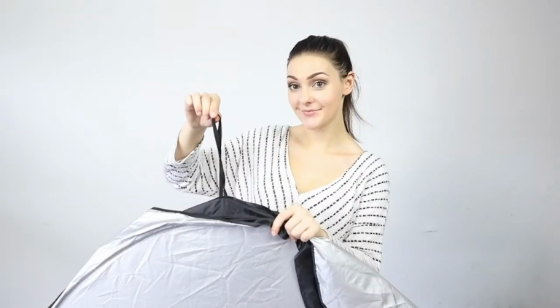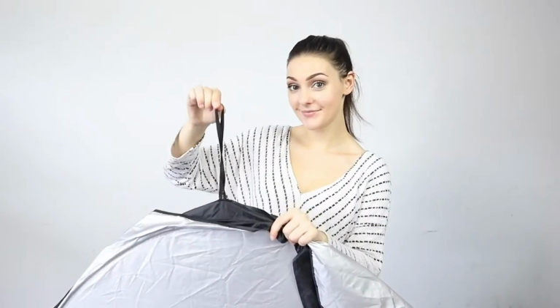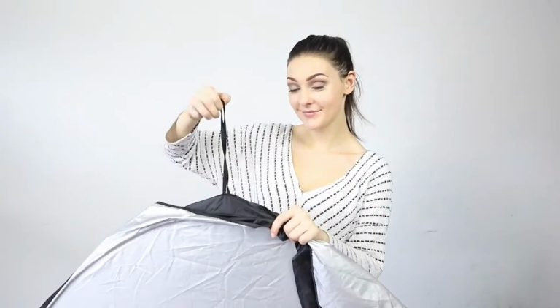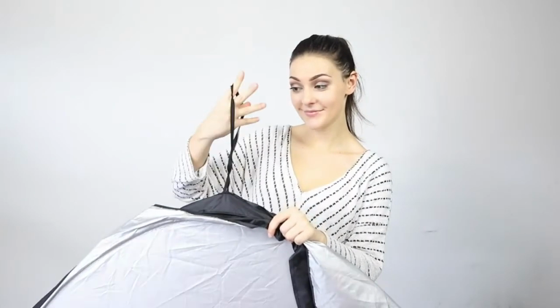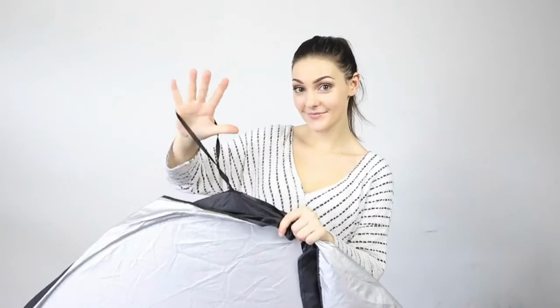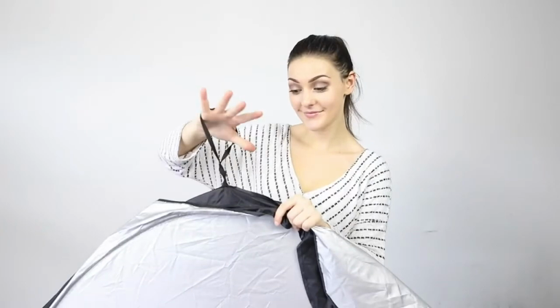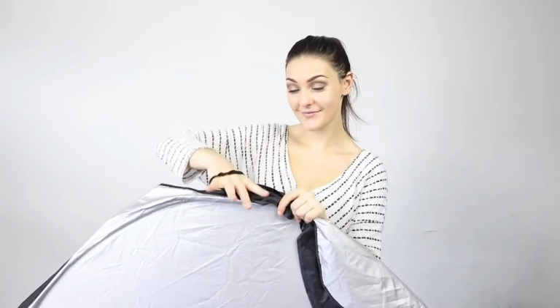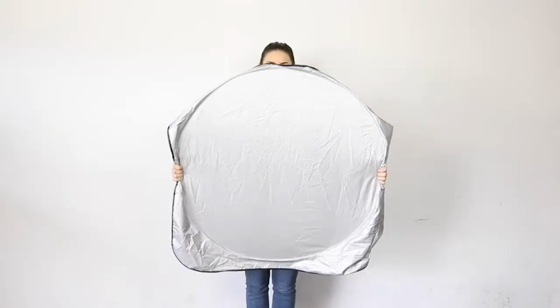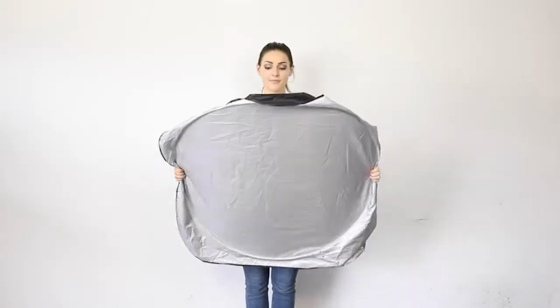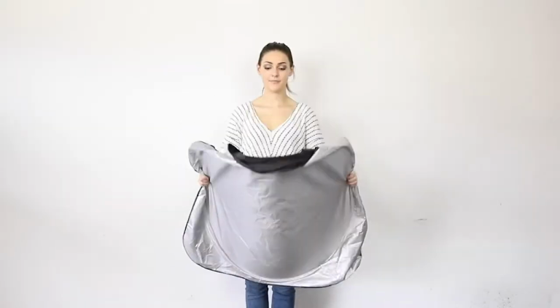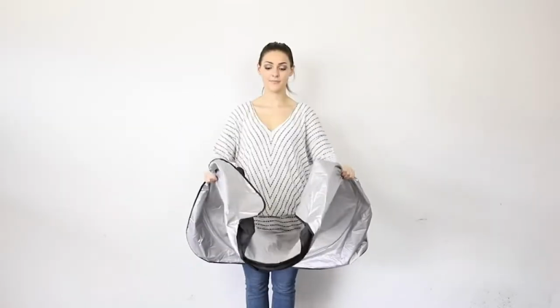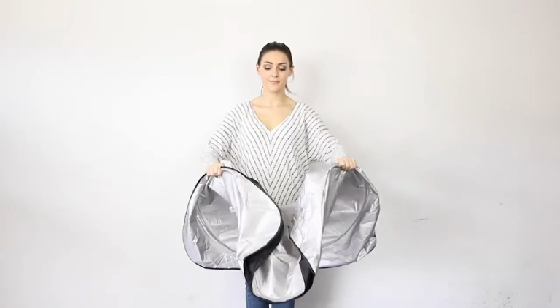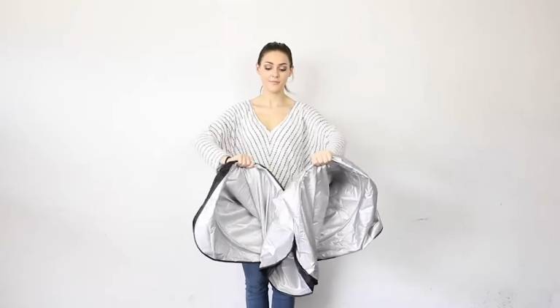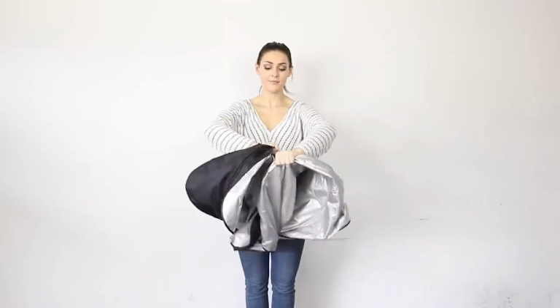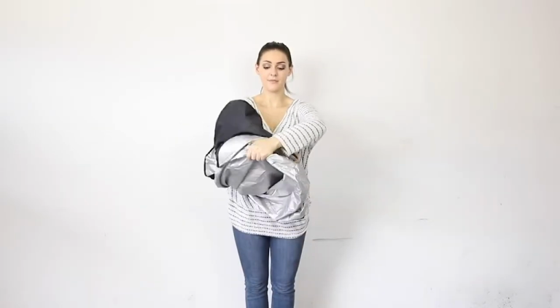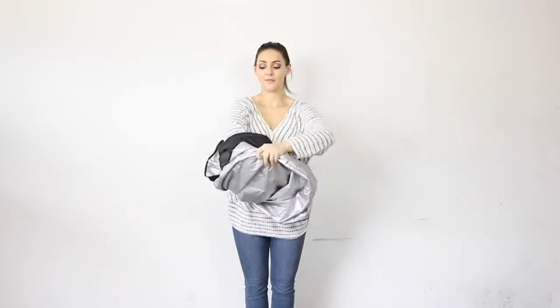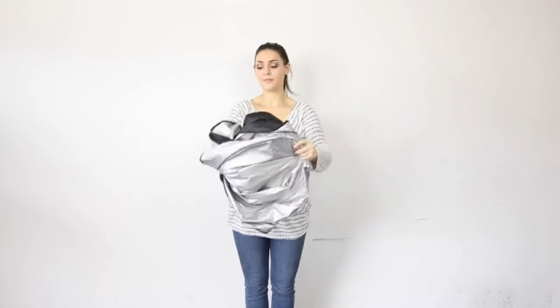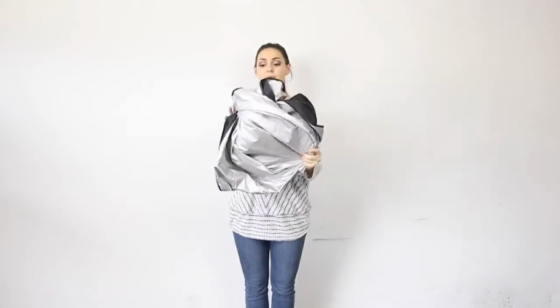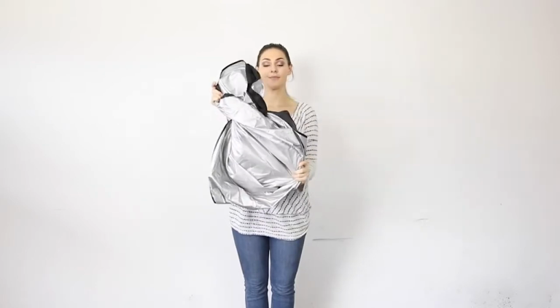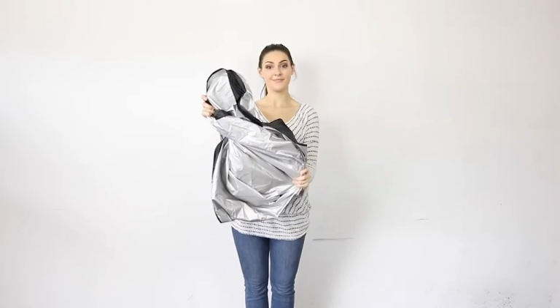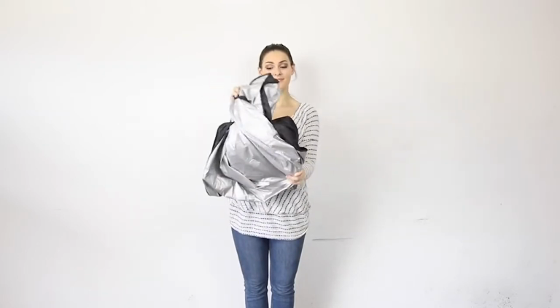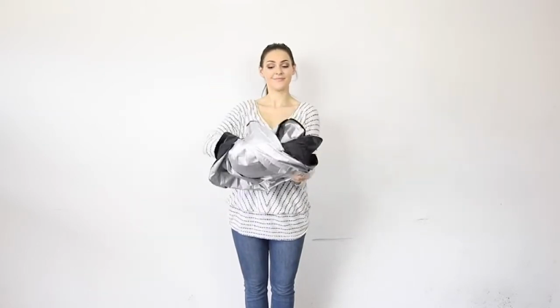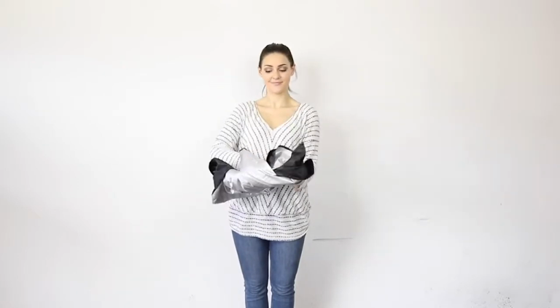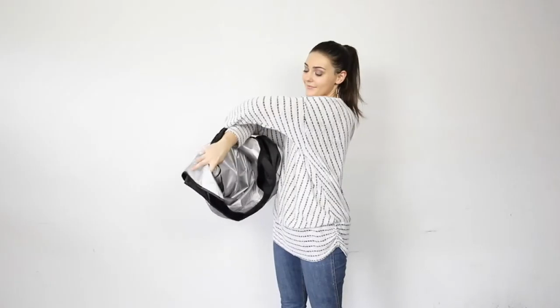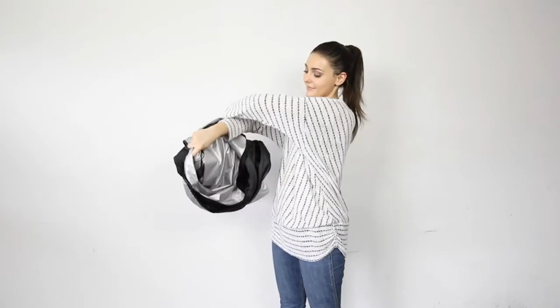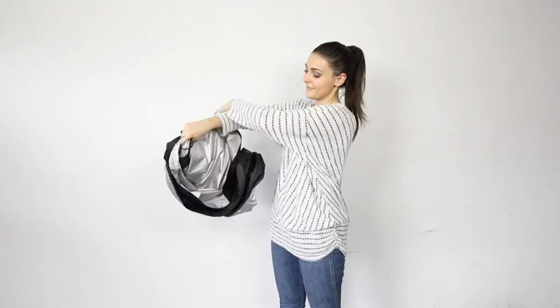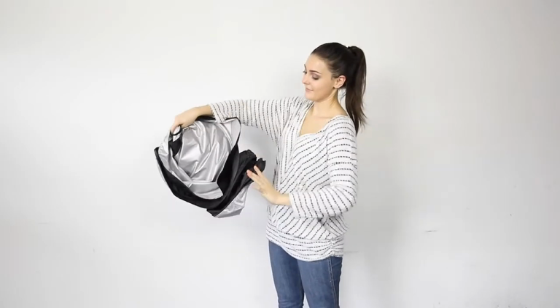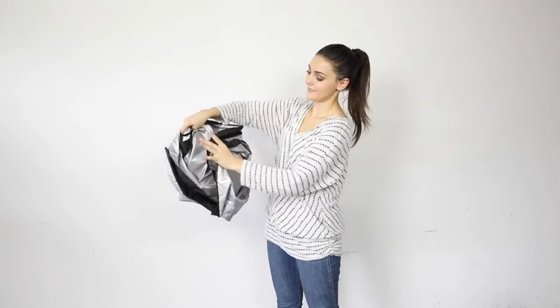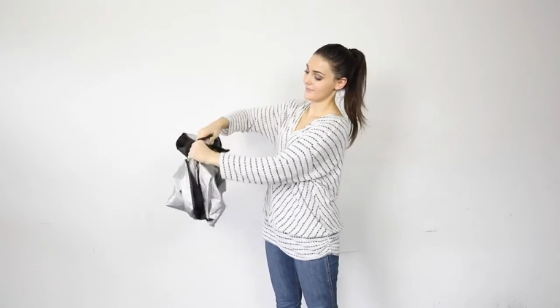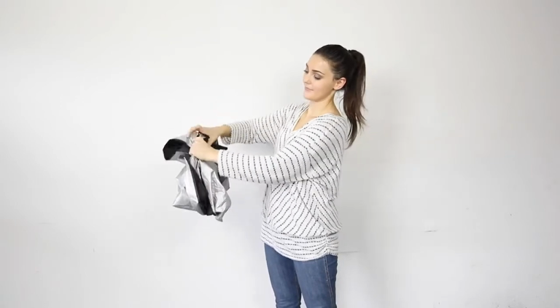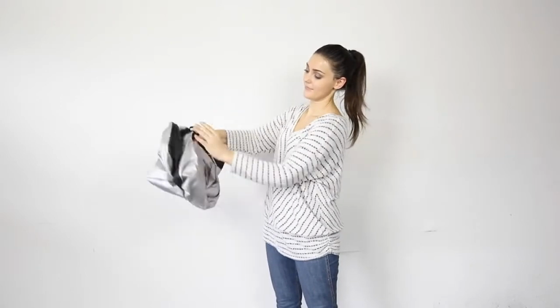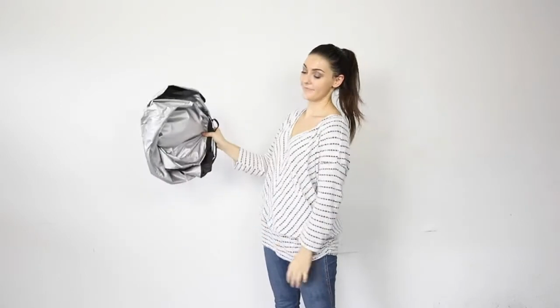You can even wrap the elastic strap around your hand to keep a hold of it. Twist both the hands in opposite directions like the way I do until you get a figure eight shape. Now rotate further and the sunshade will naturally curl into a small circular position.